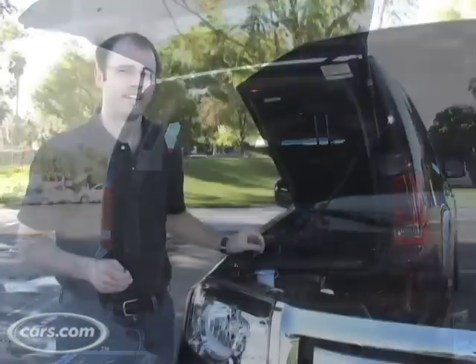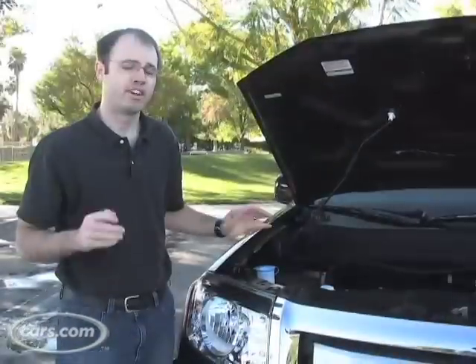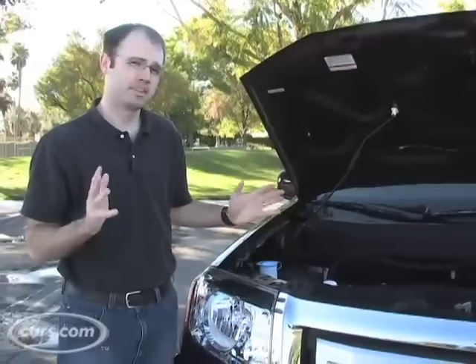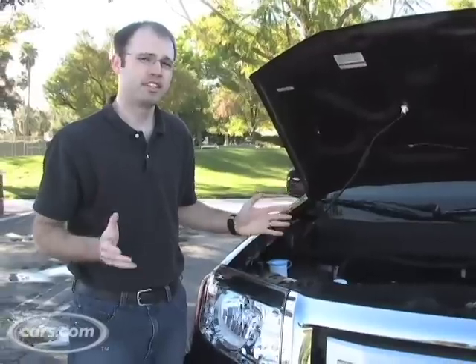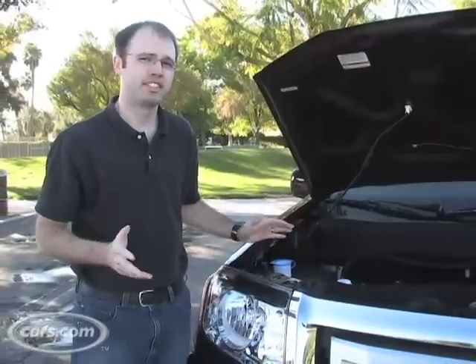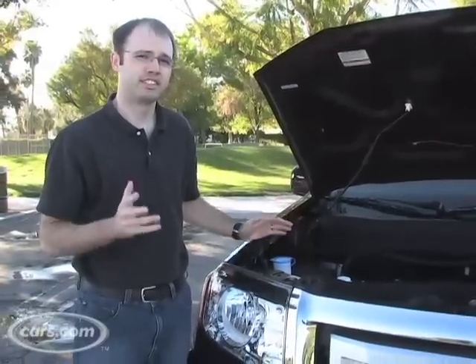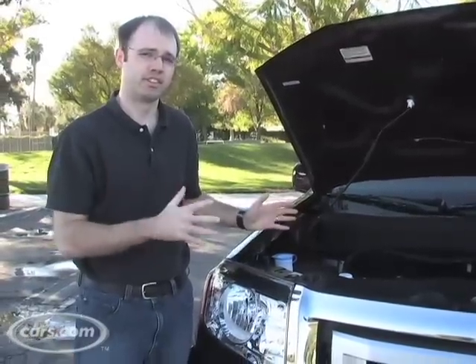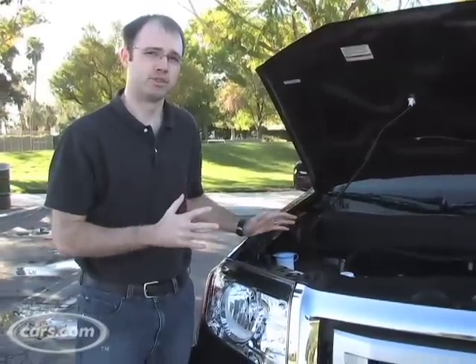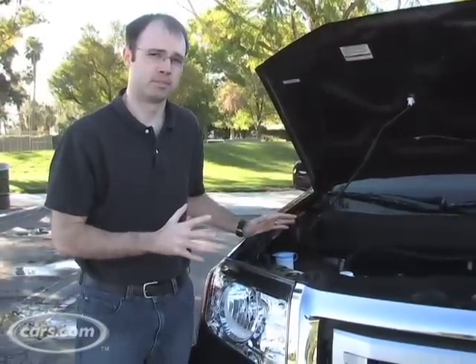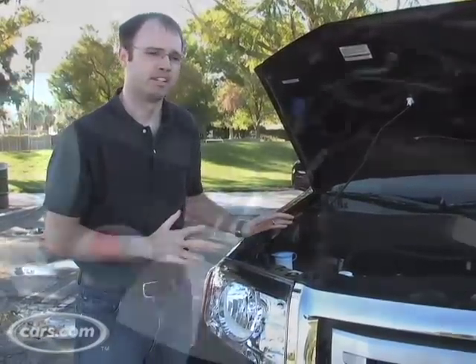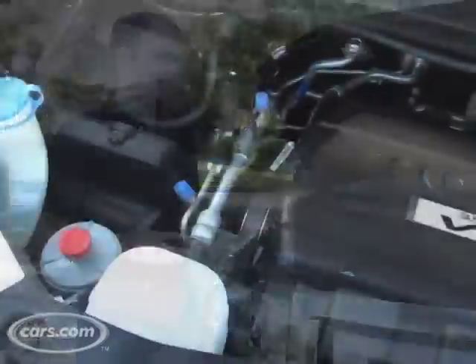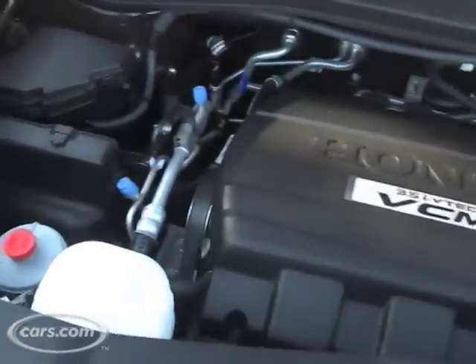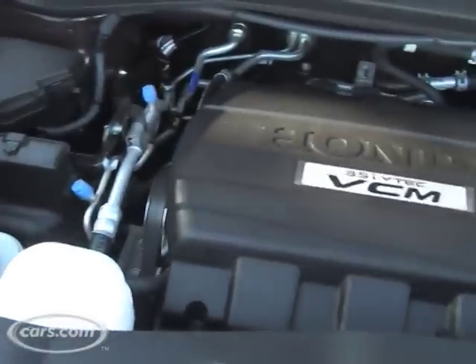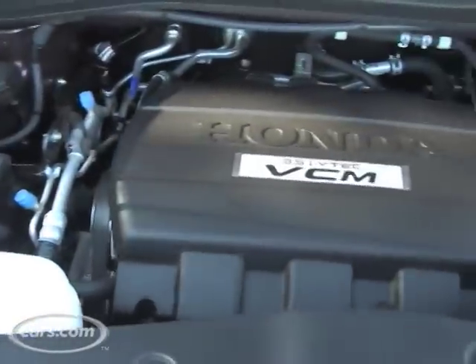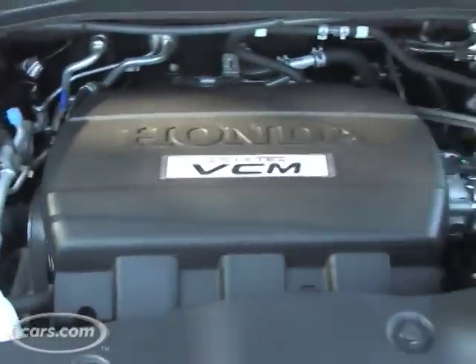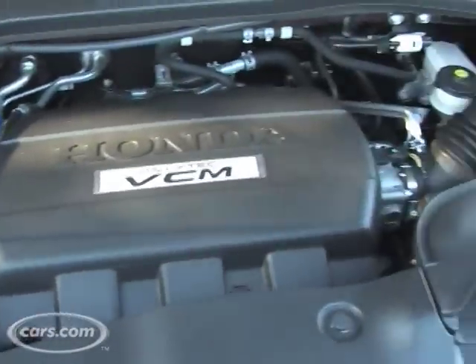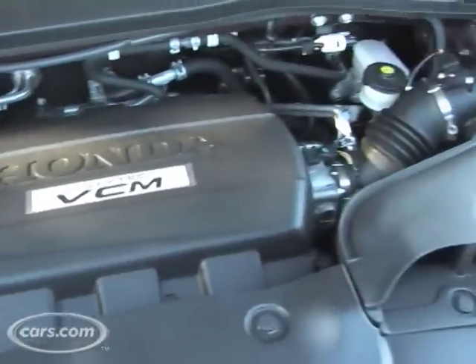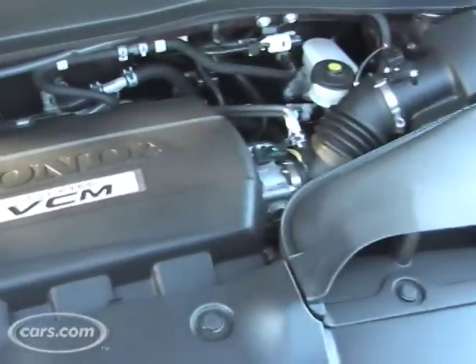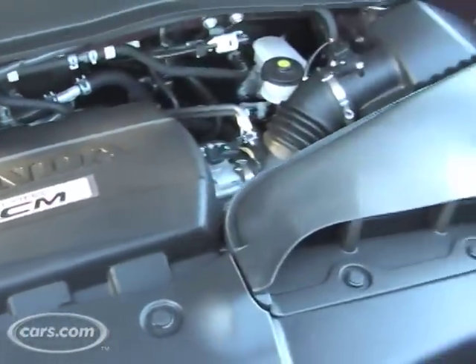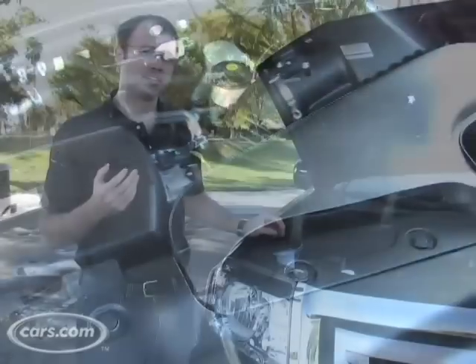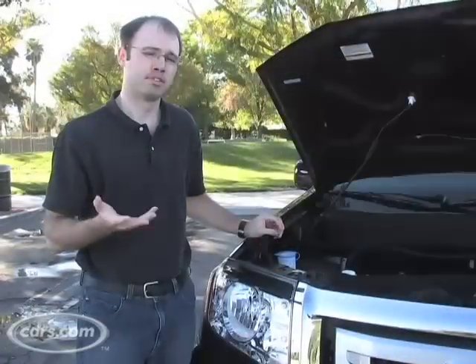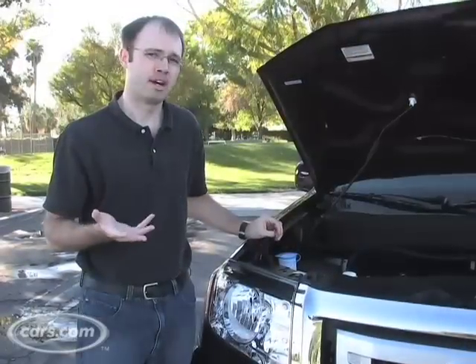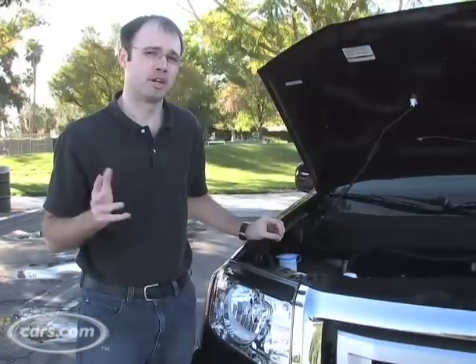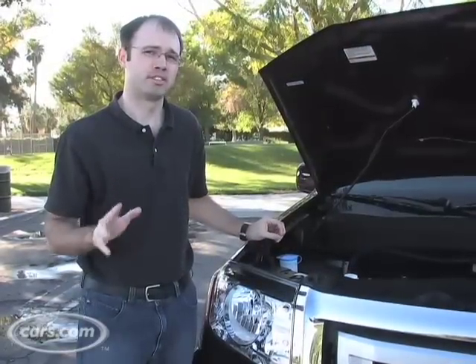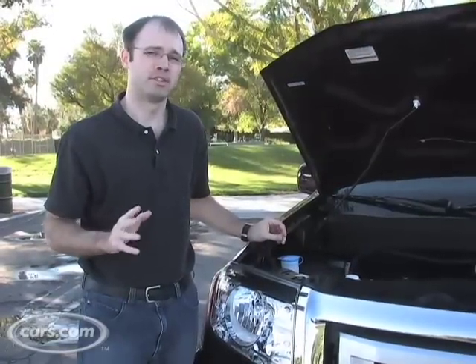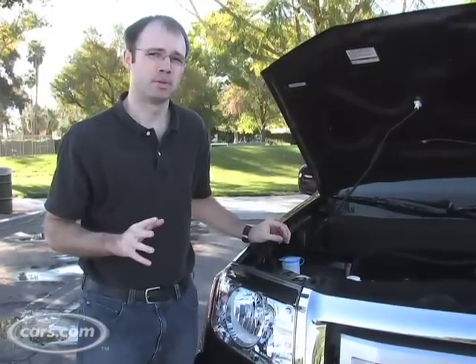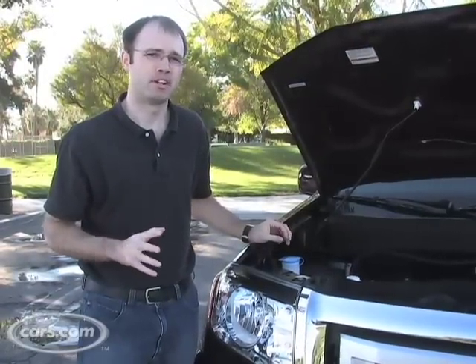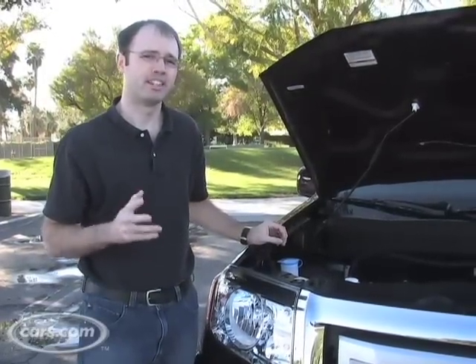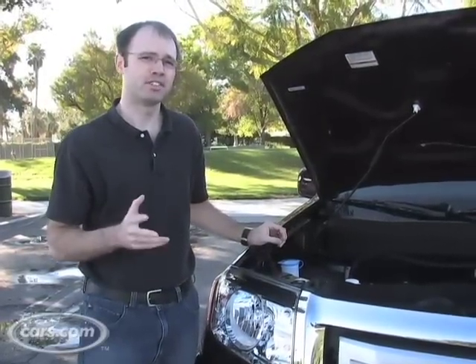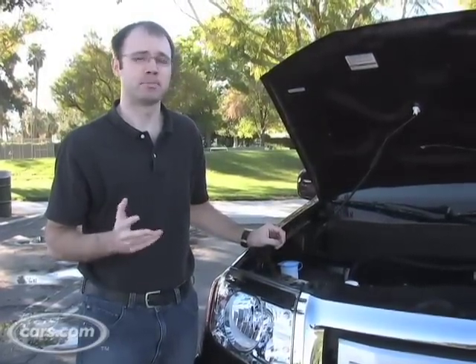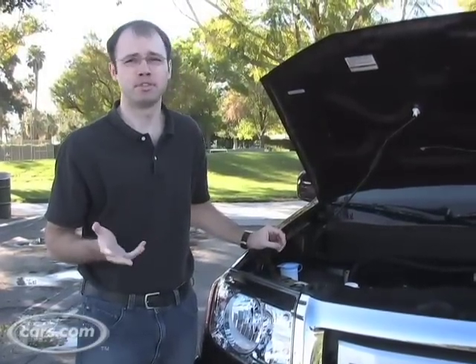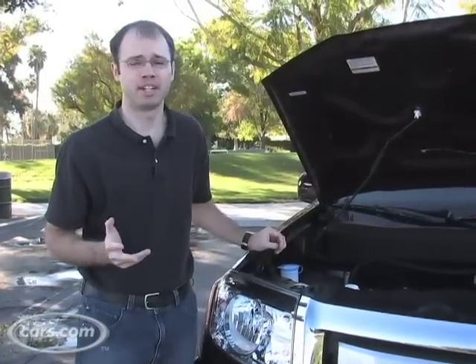There are some significant changes under the hood as well for the Pilot. The model still has a 3.5 liter V6 but it has improved power, now makes 250 horsepower, and it also has improved fuel economy.